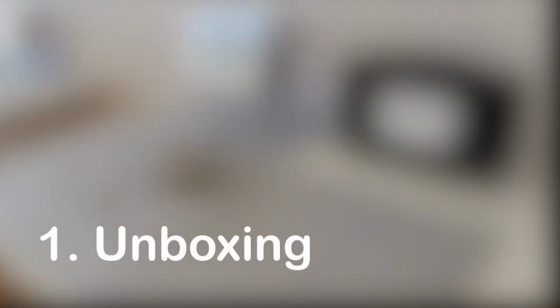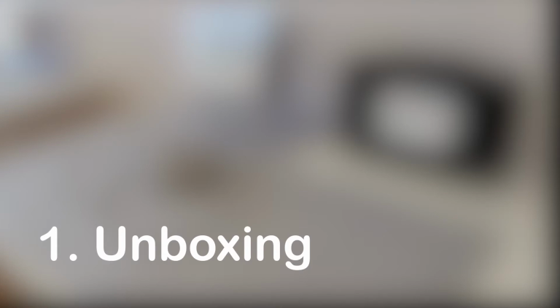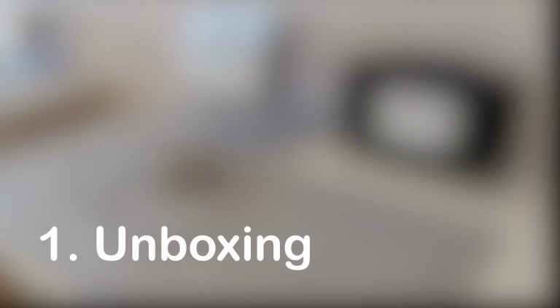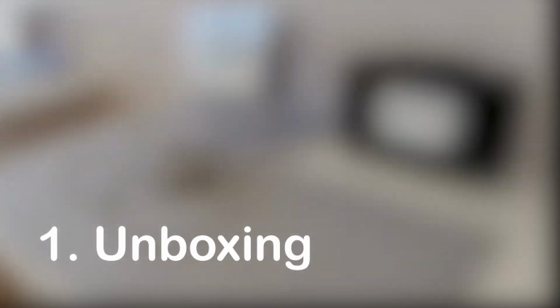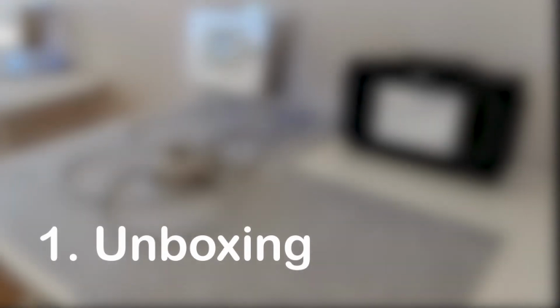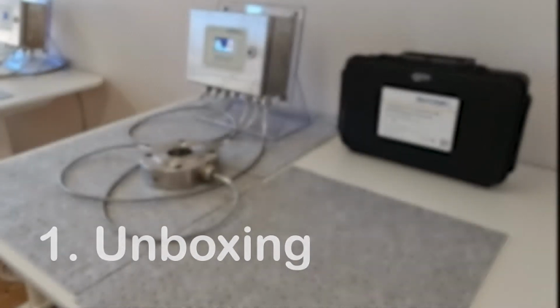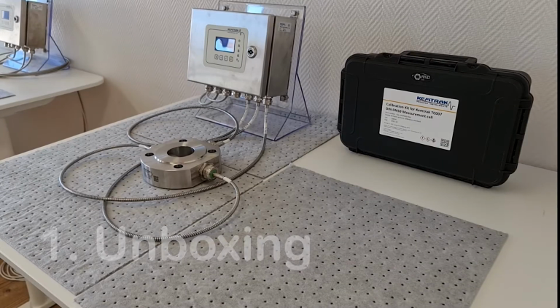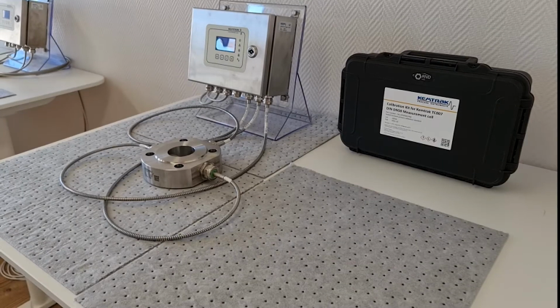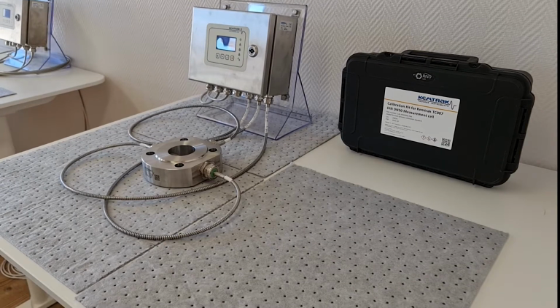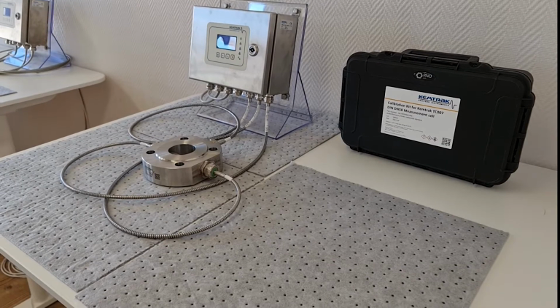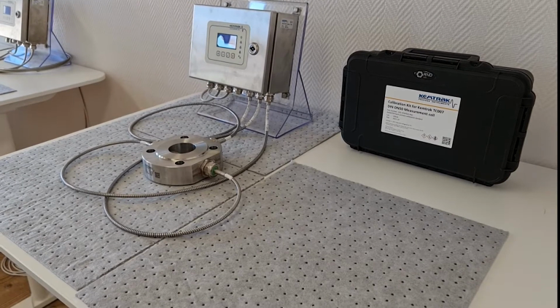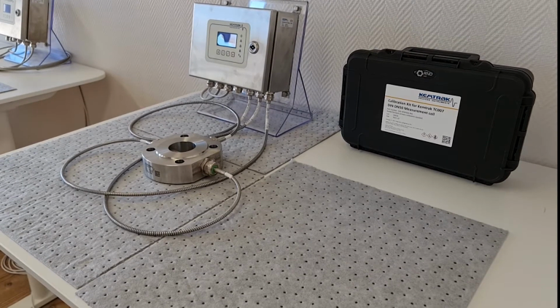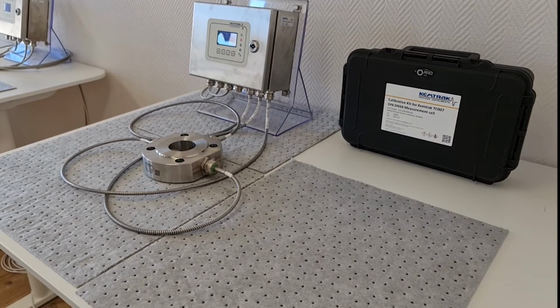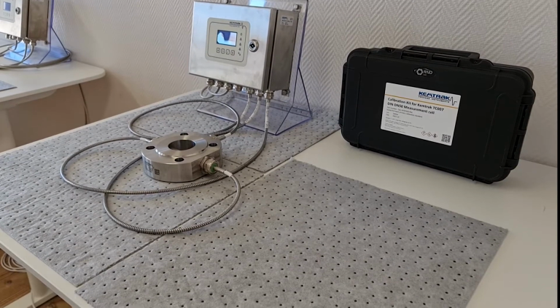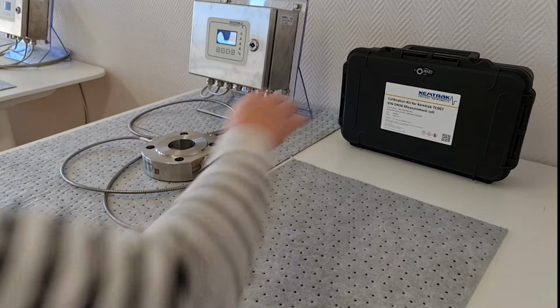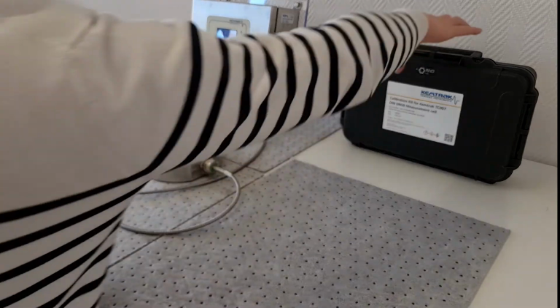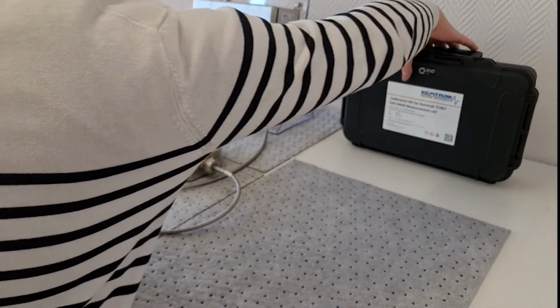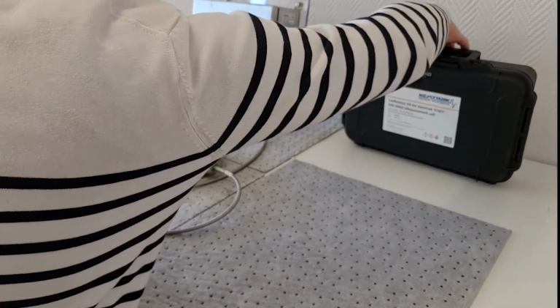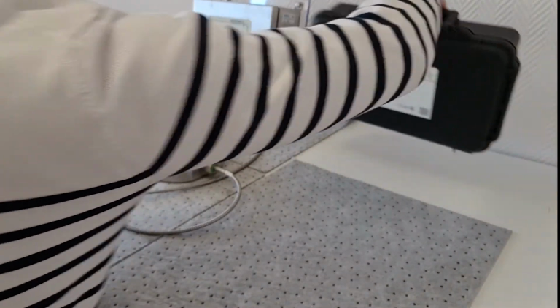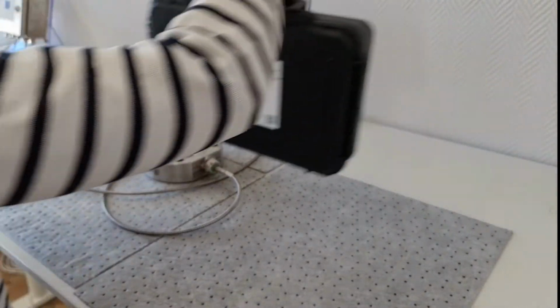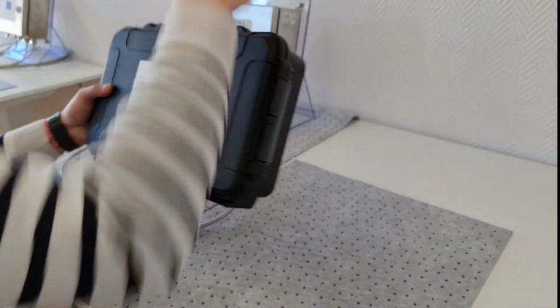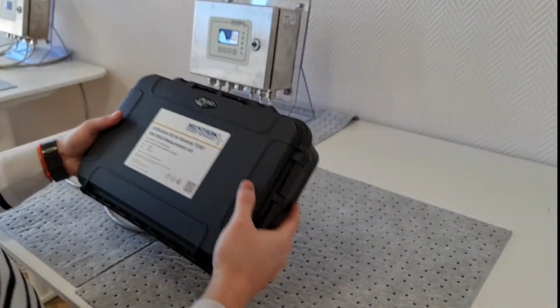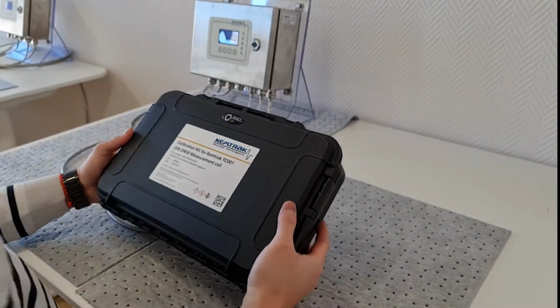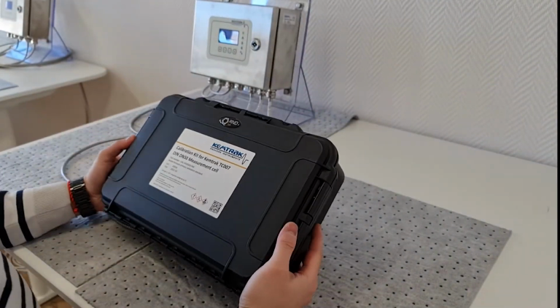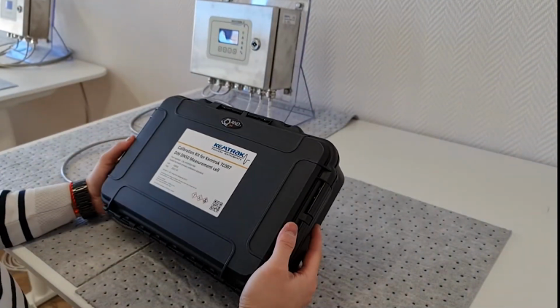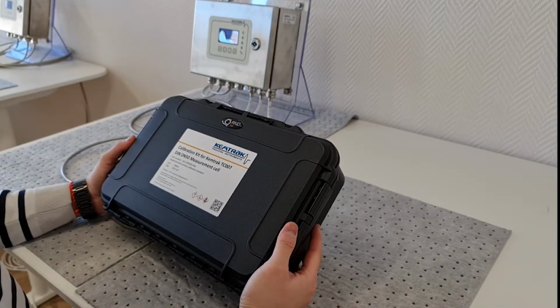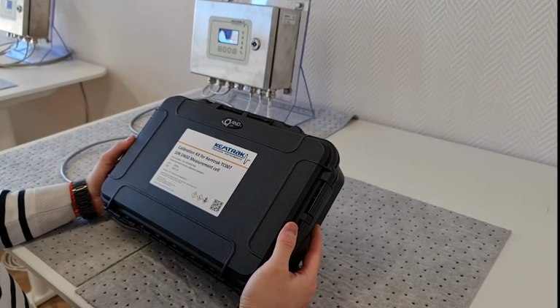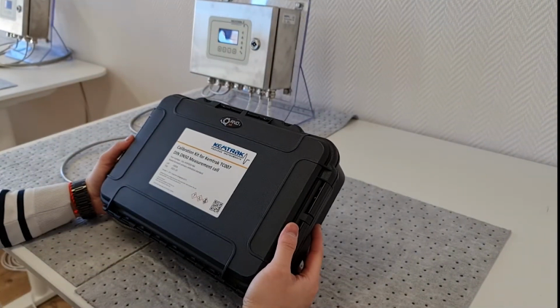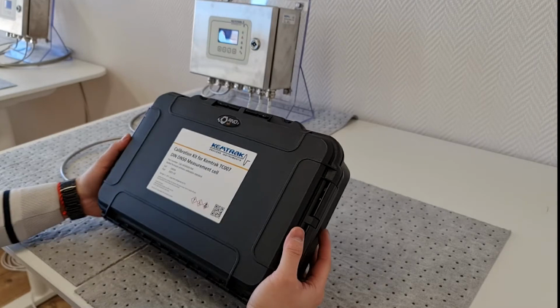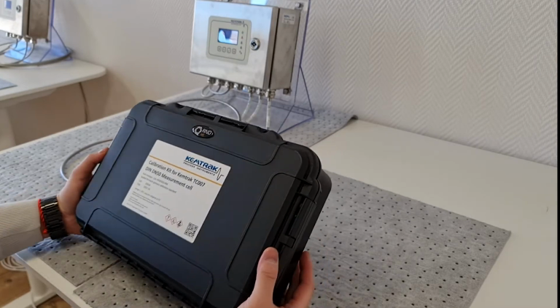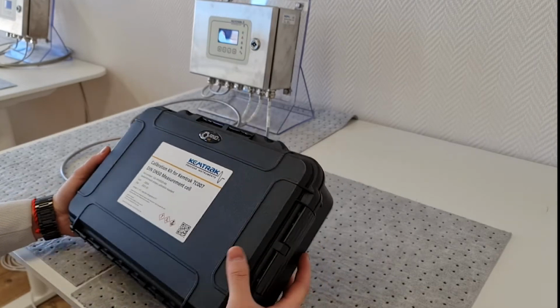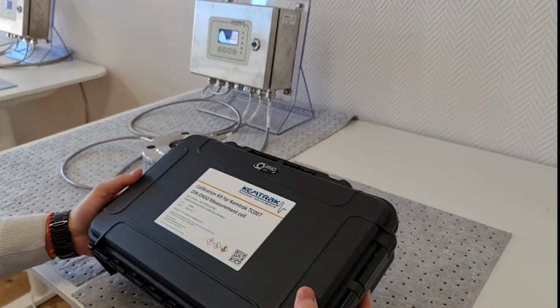Let's start by taking a look at the various items that come with the calibration kit. Don't forget to confirm the part number of the calibration kit matches the order and that it also matches the measurement cell it will calibrate.